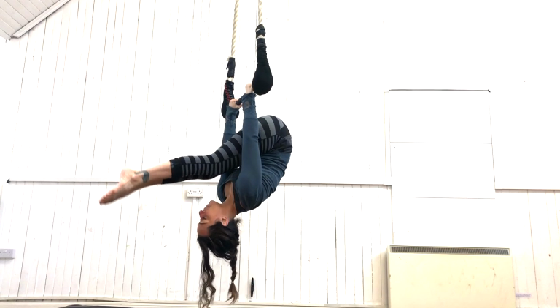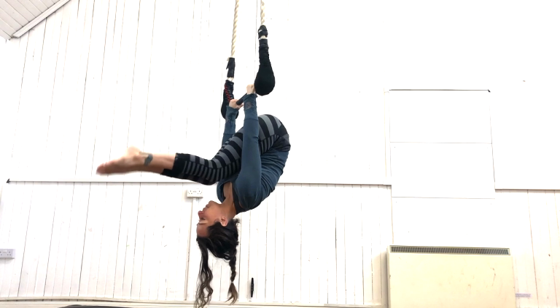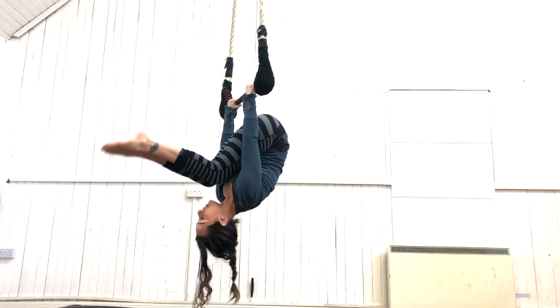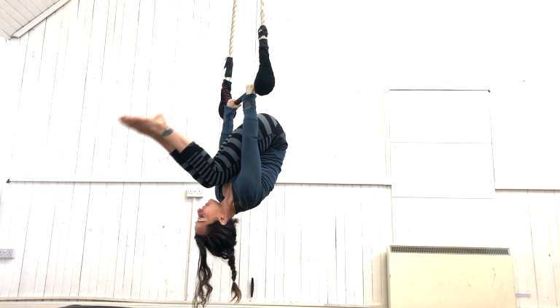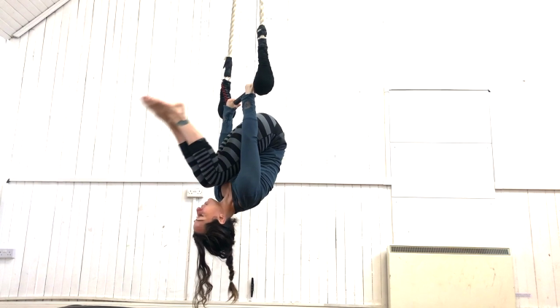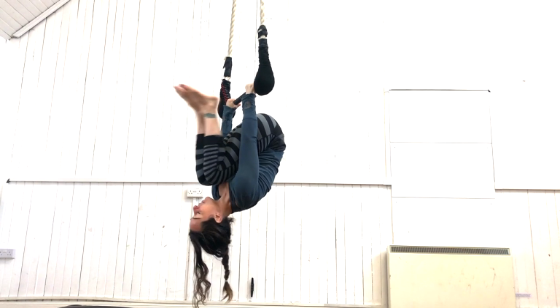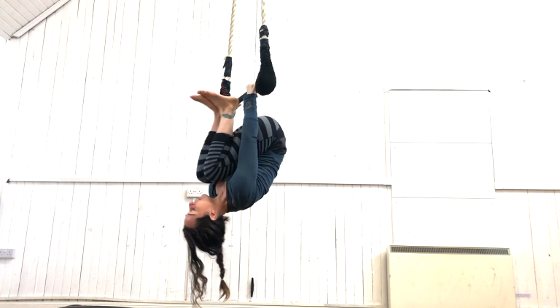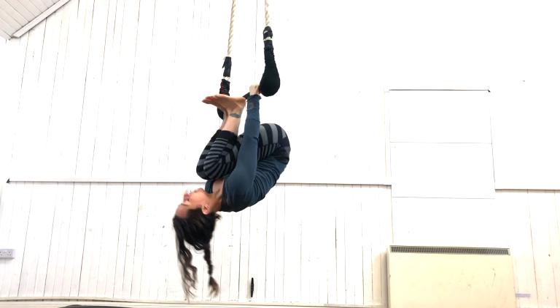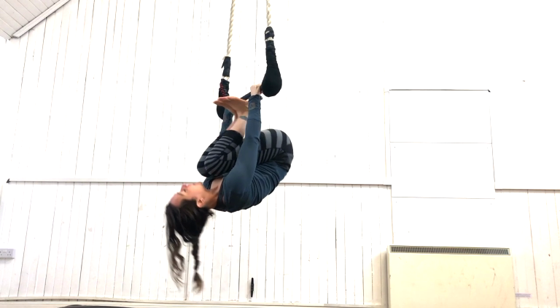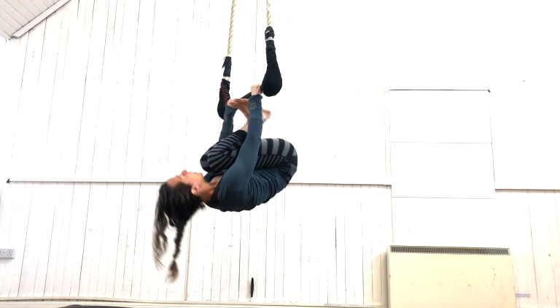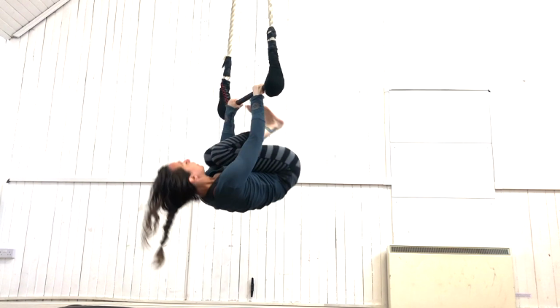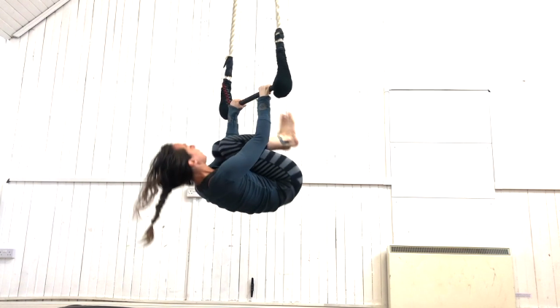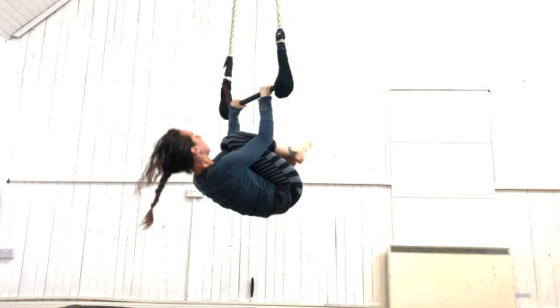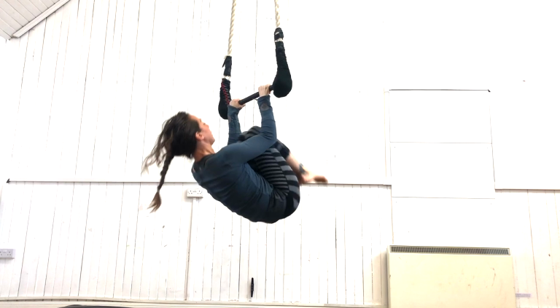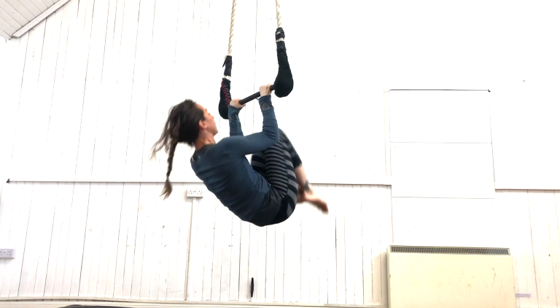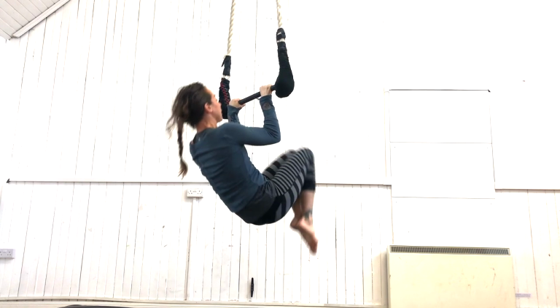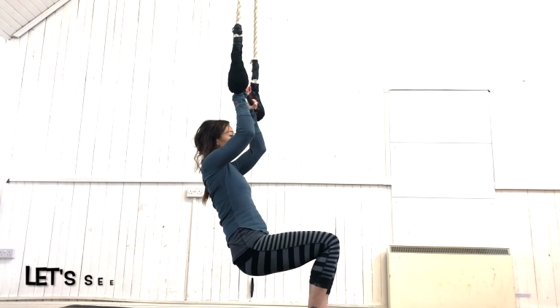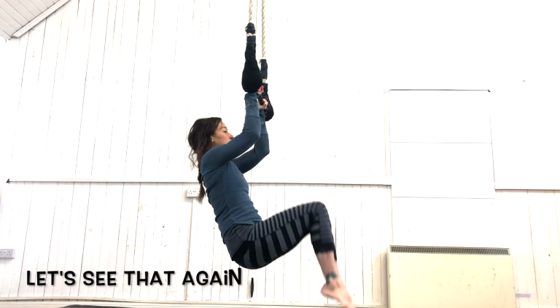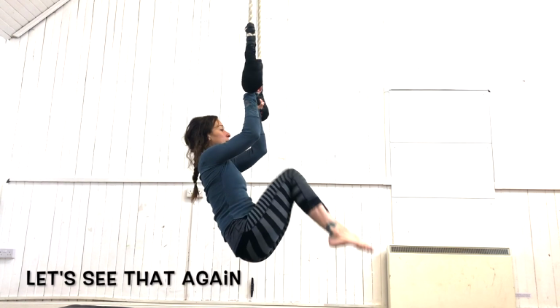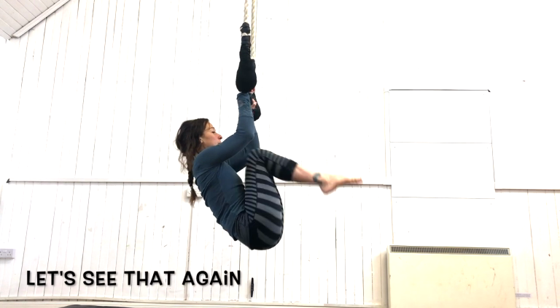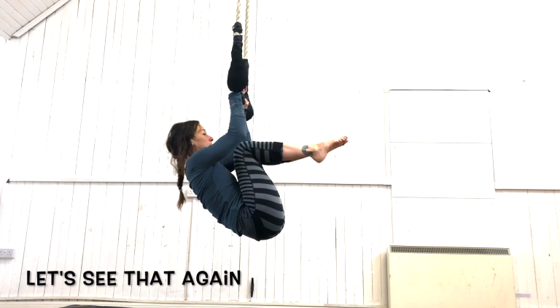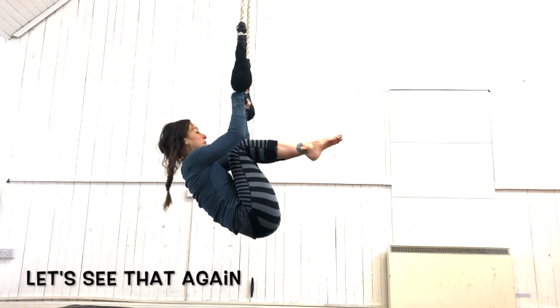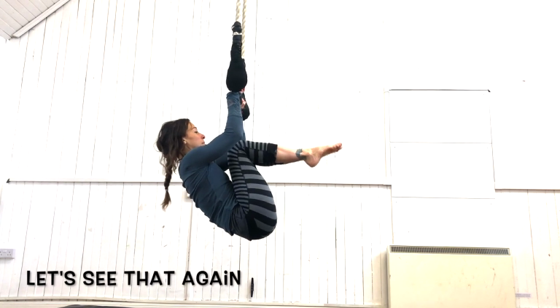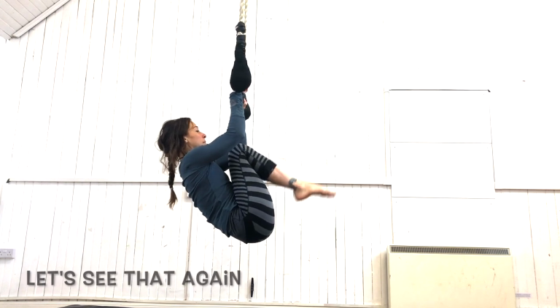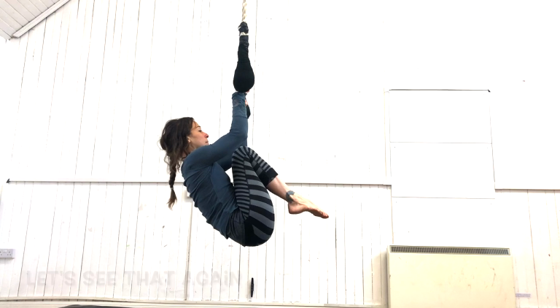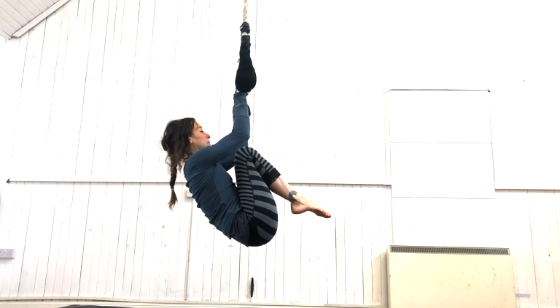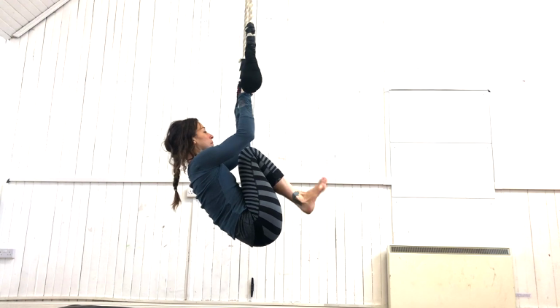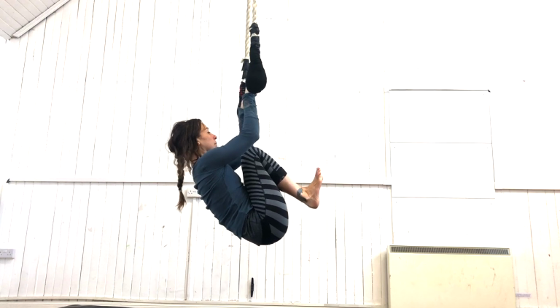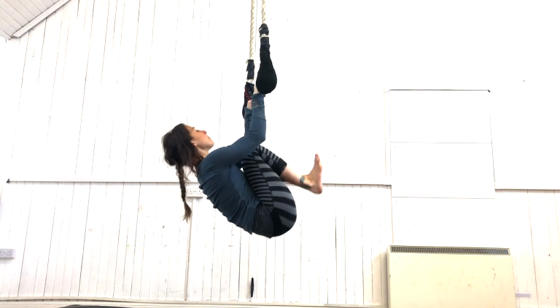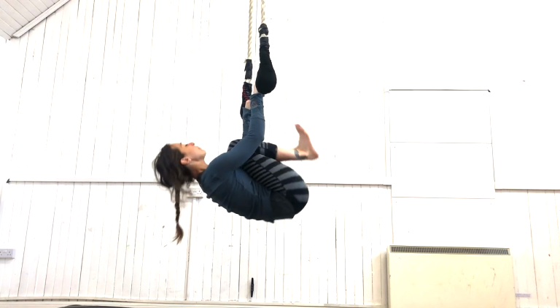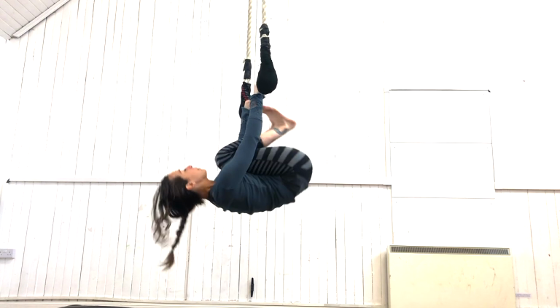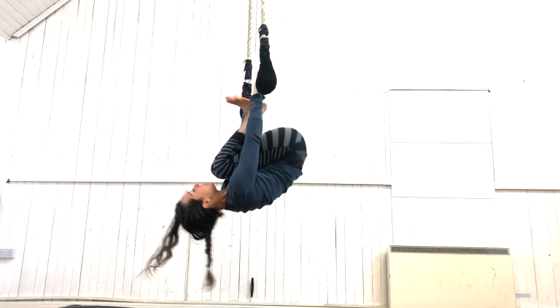Lack of mobility or strength in any of these areas will make this skill difficult or impossible. Just to be clear, in this visual we are showing the isolated movements — in a real tuck under the bar, these movements would be more blended.